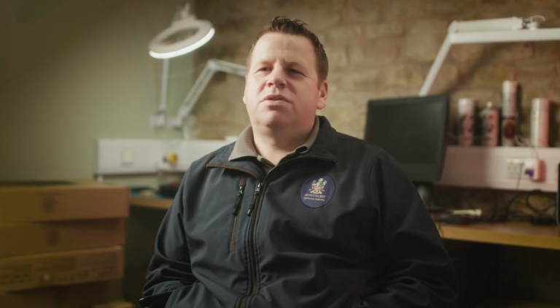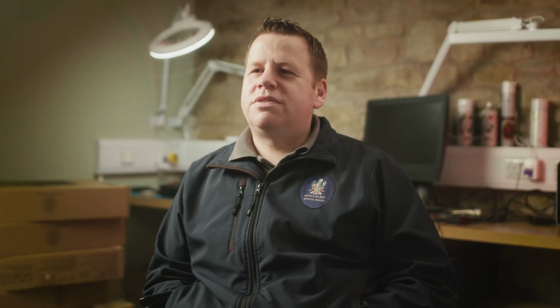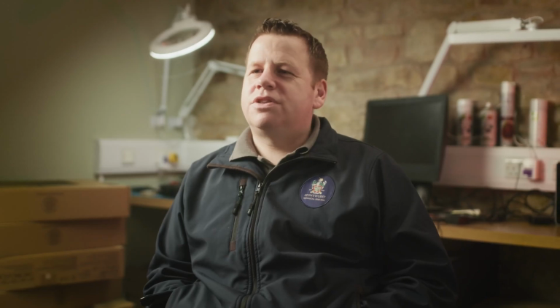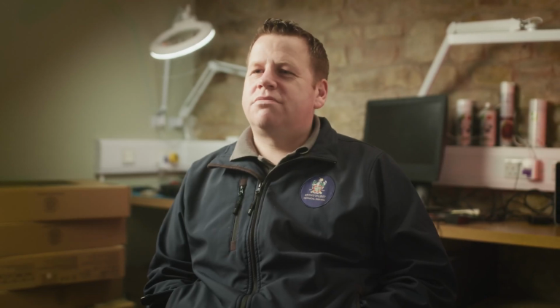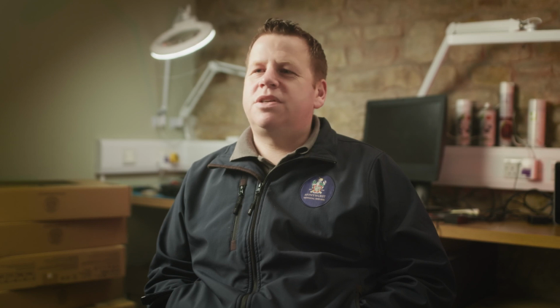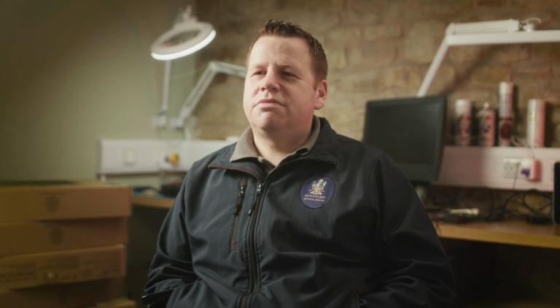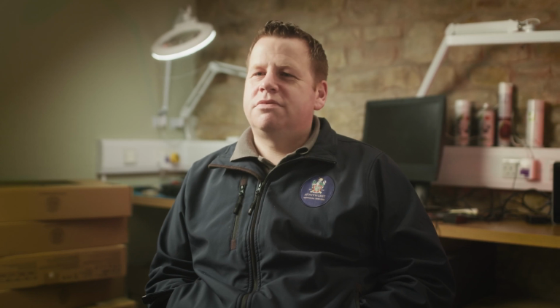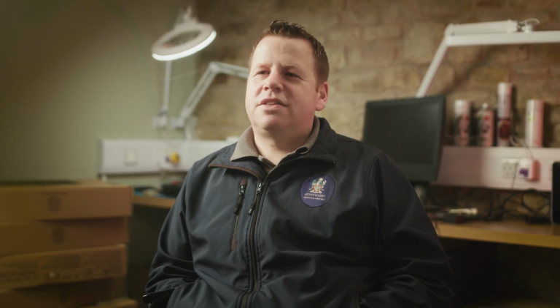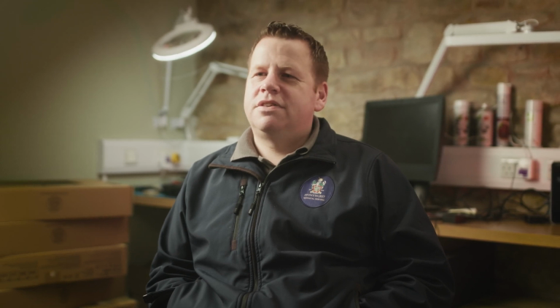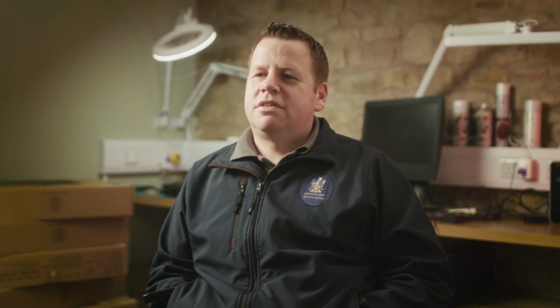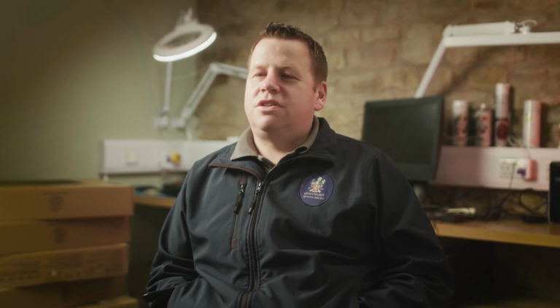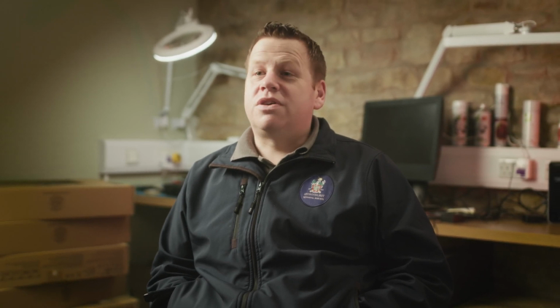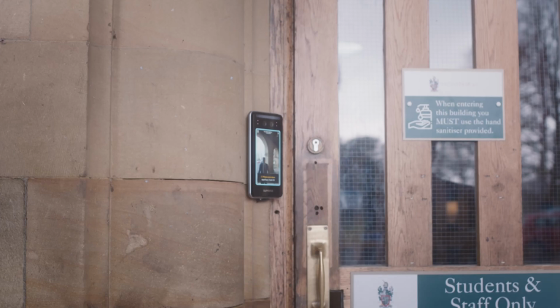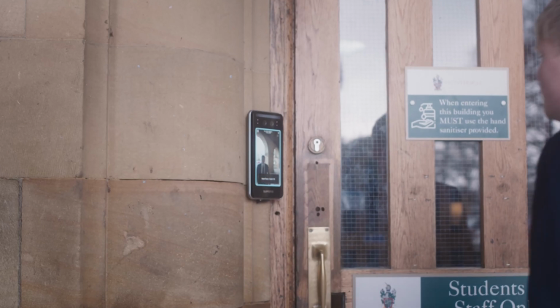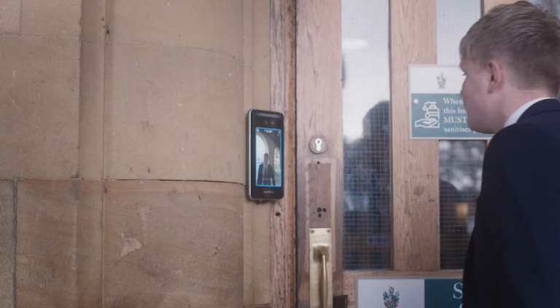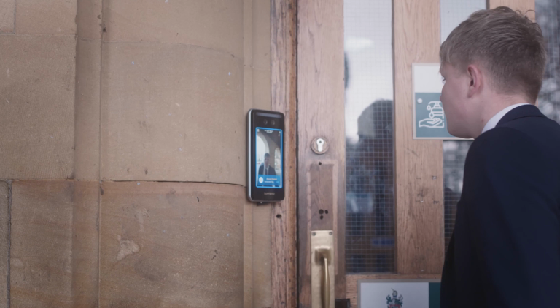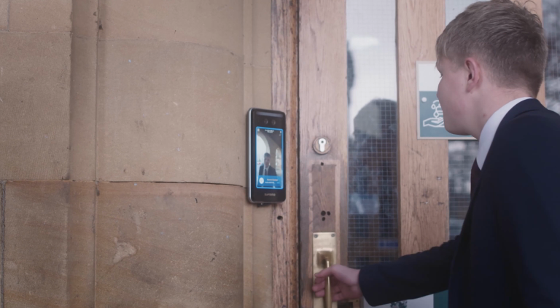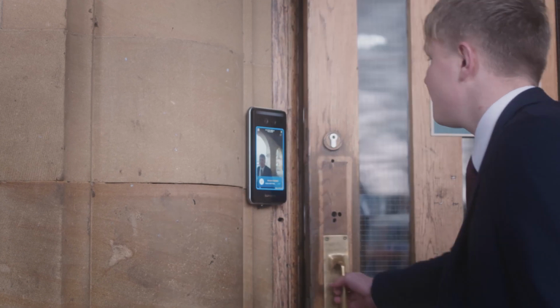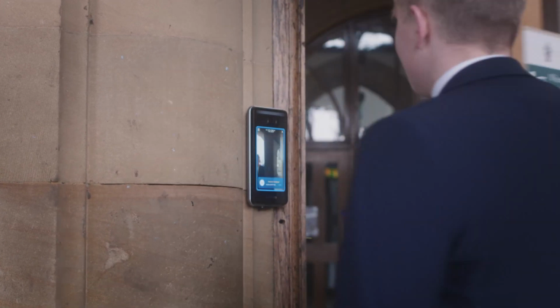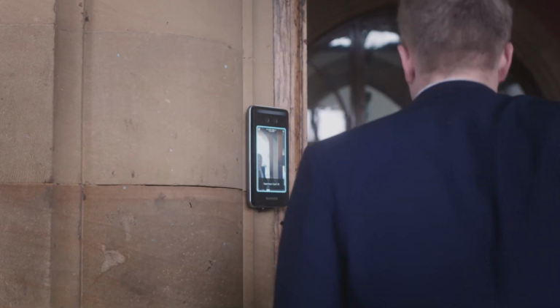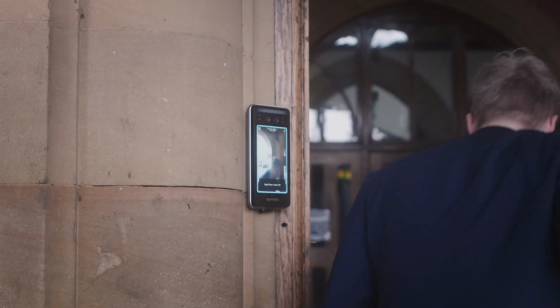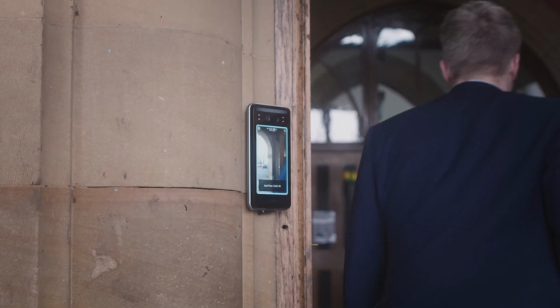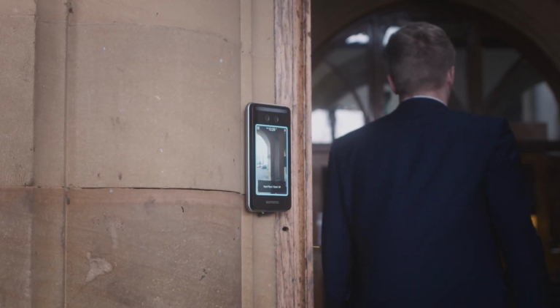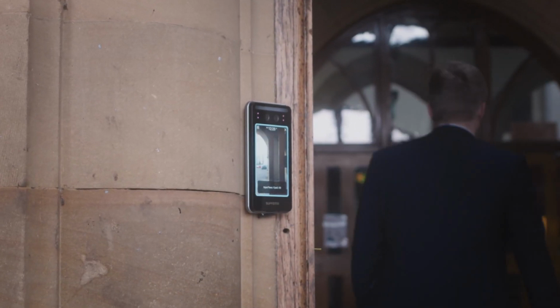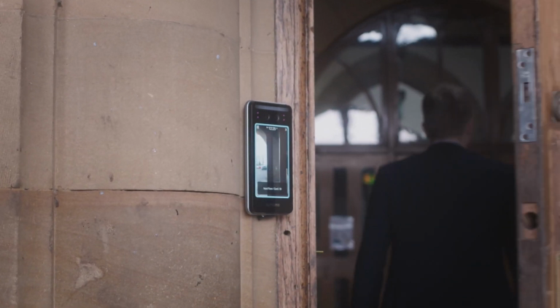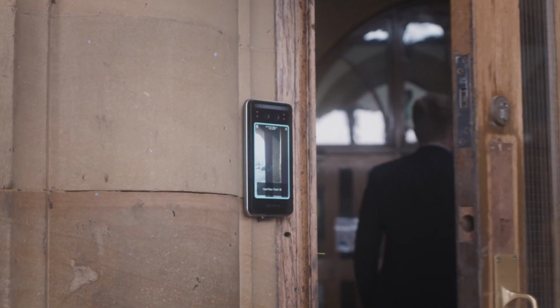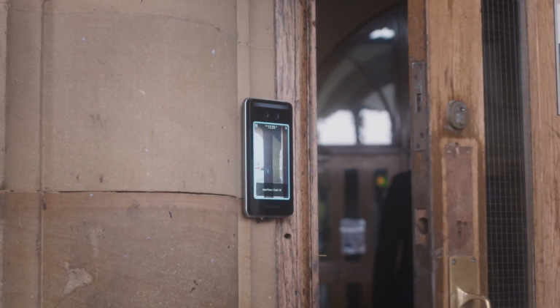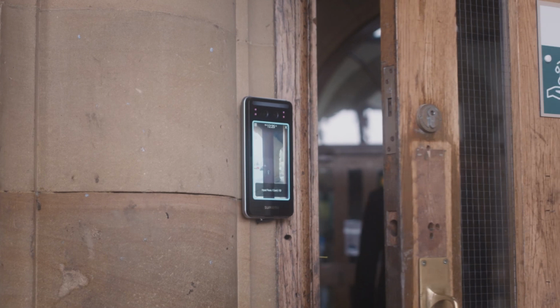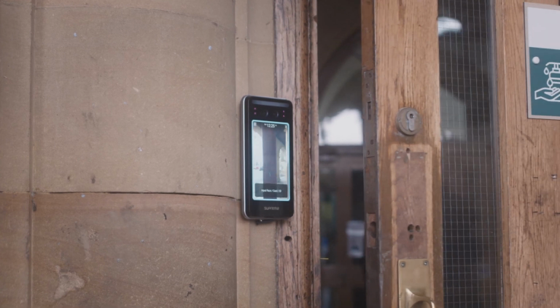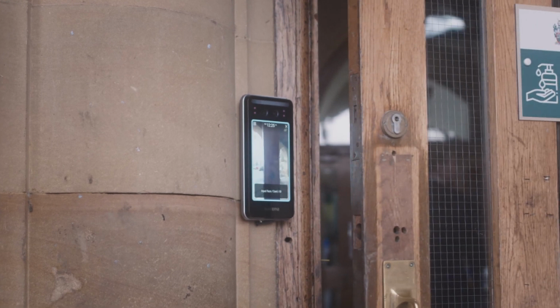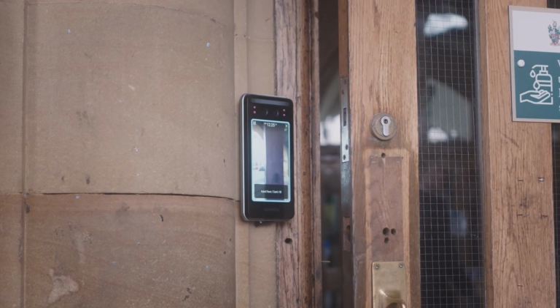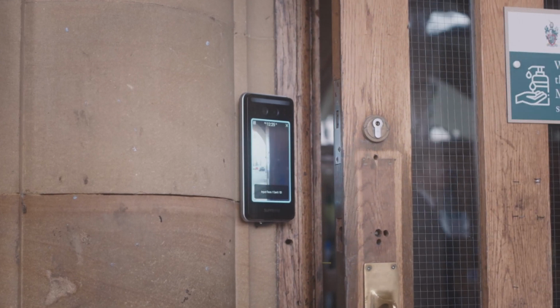Everyone loves it. It's great. It's simple, effective and it just works. The feedback is that everybody wants facial recognition. Everybody wants to have it on their mobile phone. It's moving with the times, it's technology and it's a lot simpler.